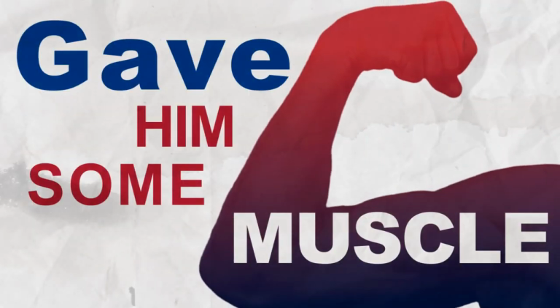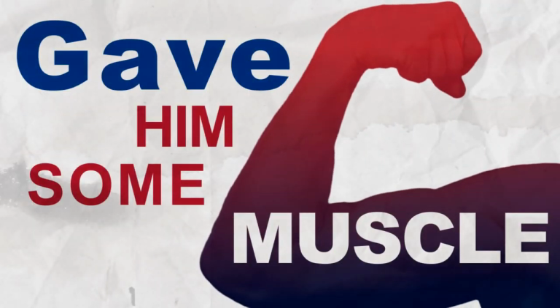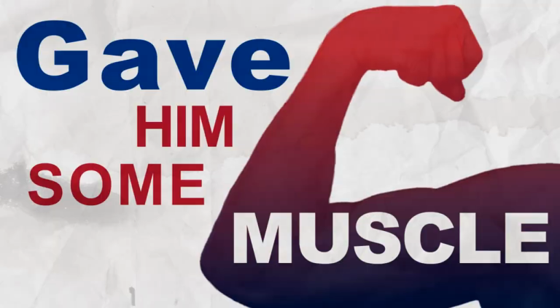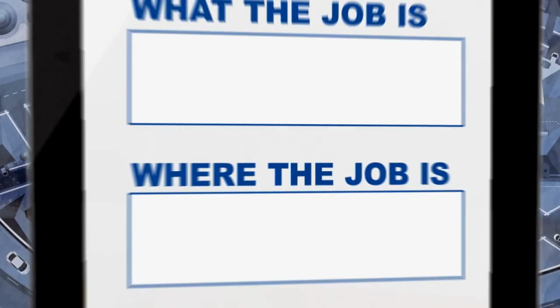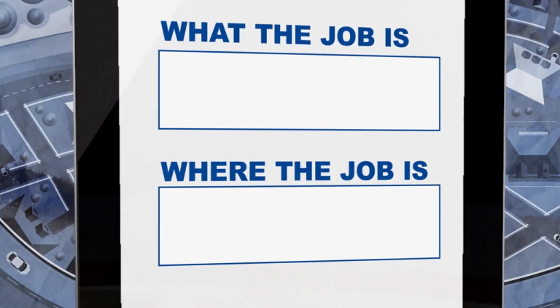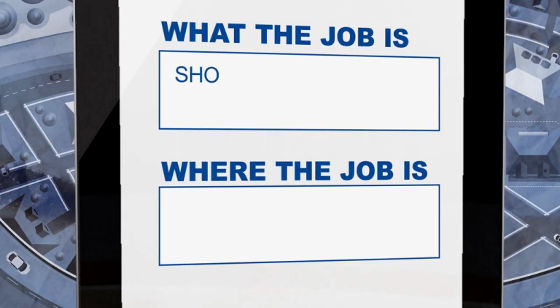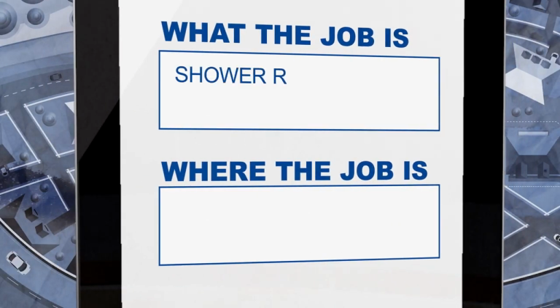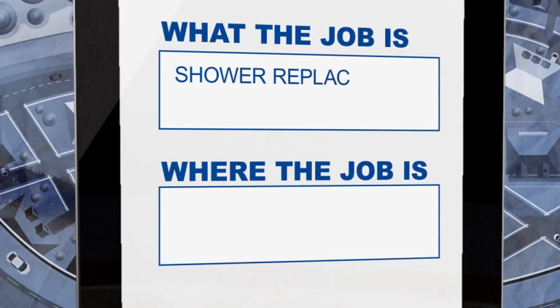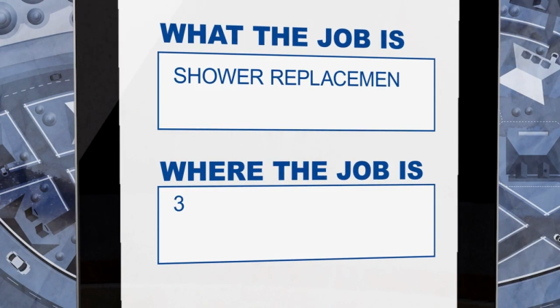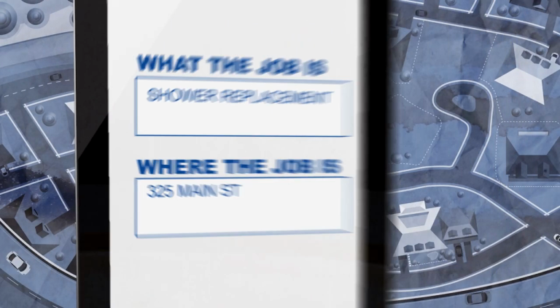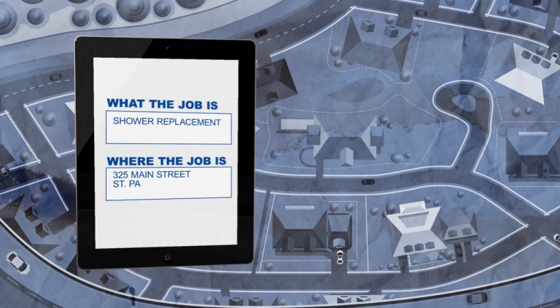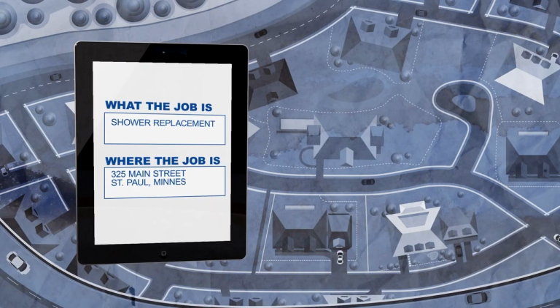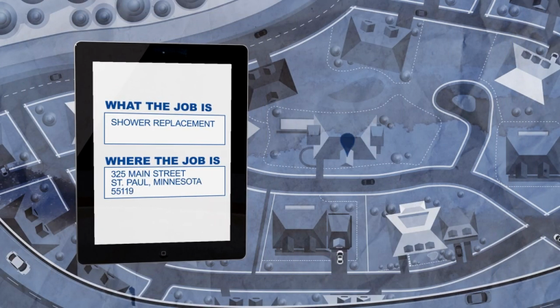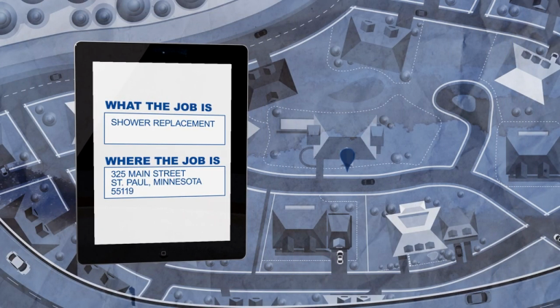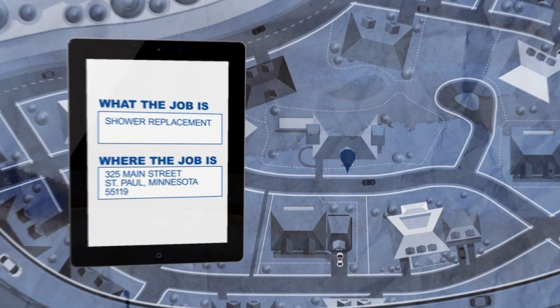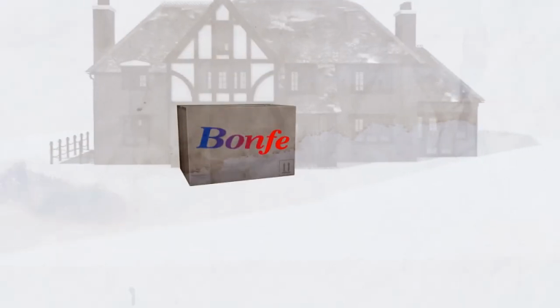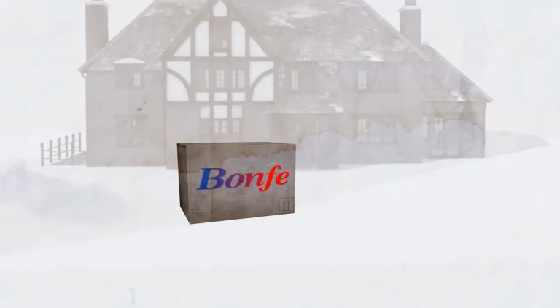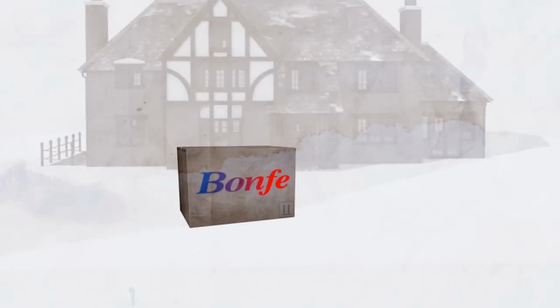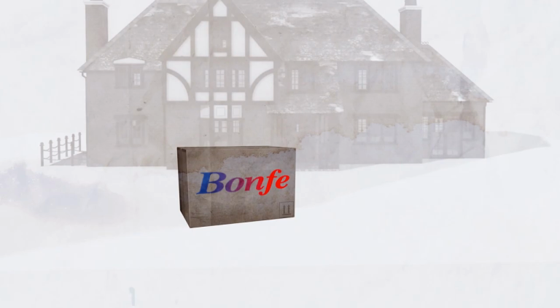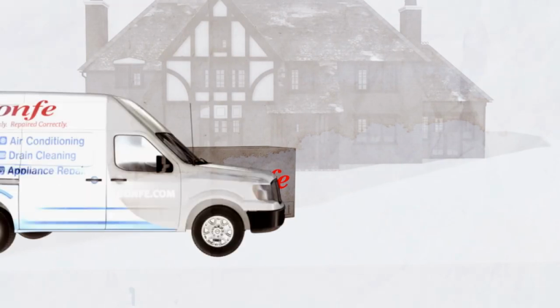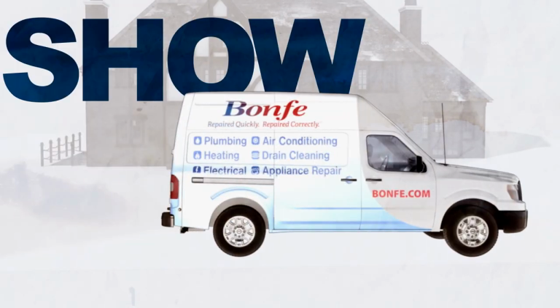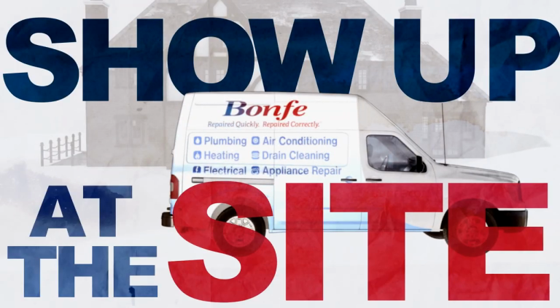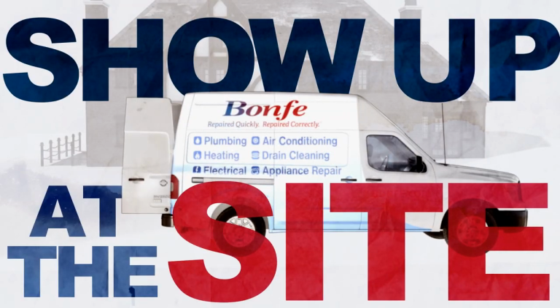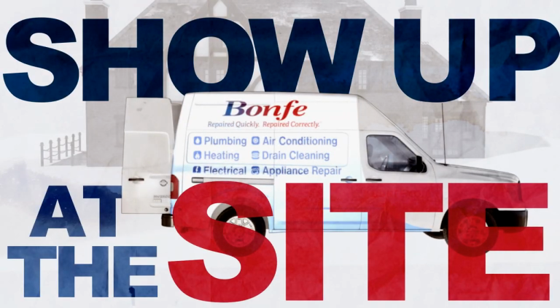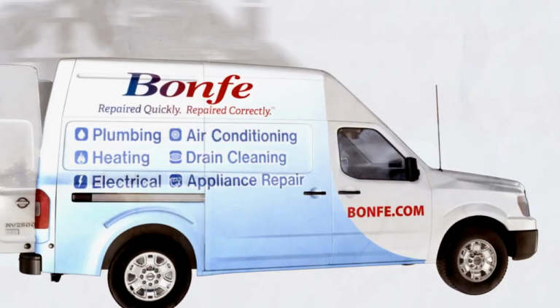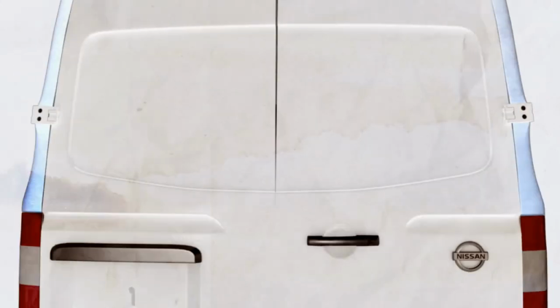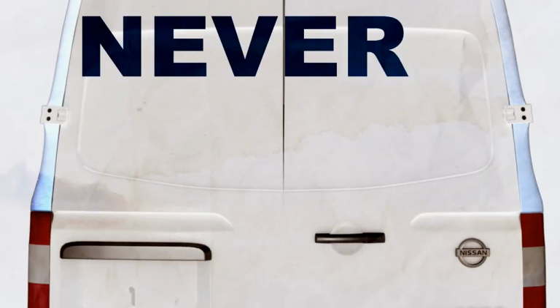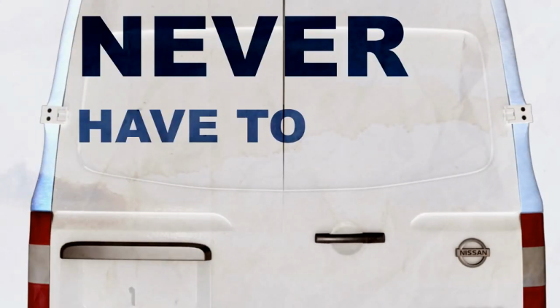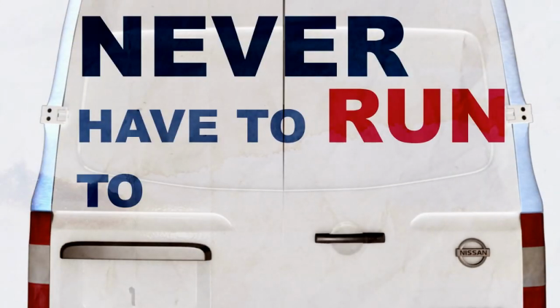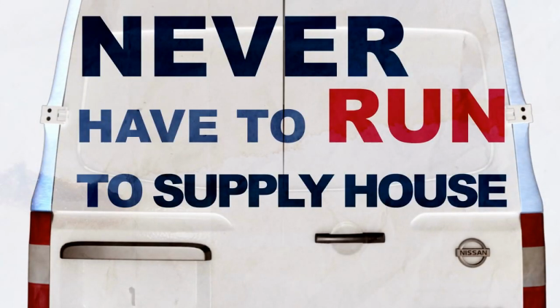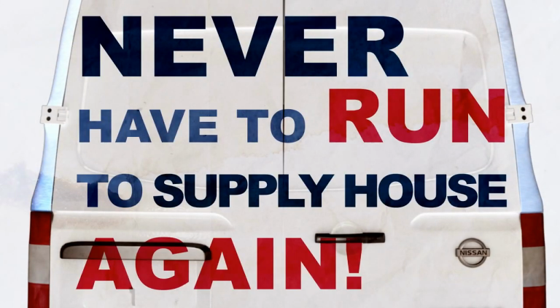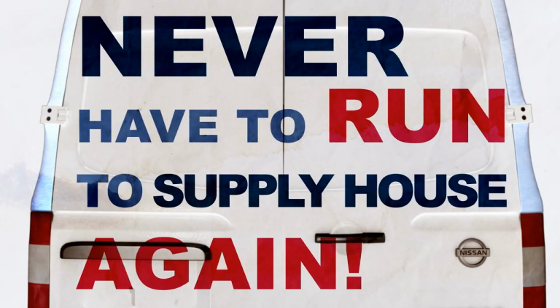When you have an install to do, just enter what the job is and where it's happening into our system, and presto — all of the parts needed for the job show up at the site. You'll never have to run to the supply houses again.